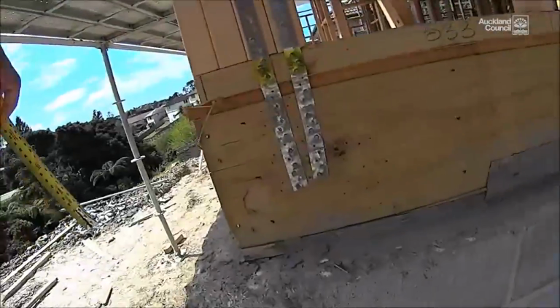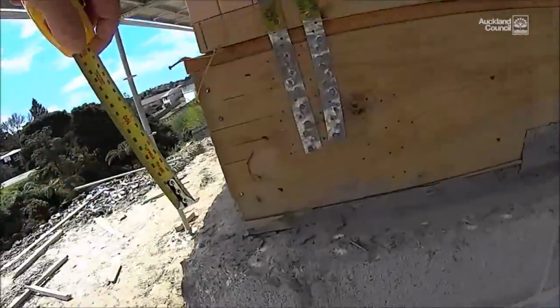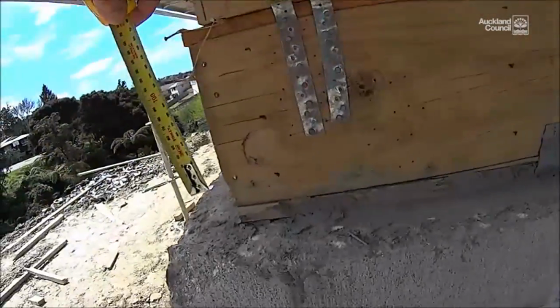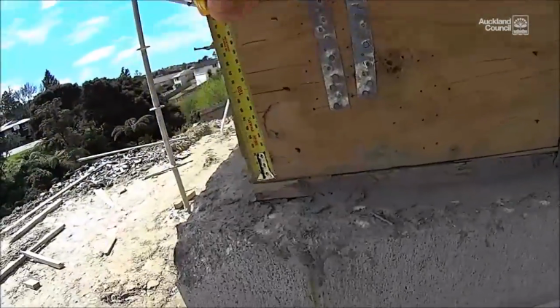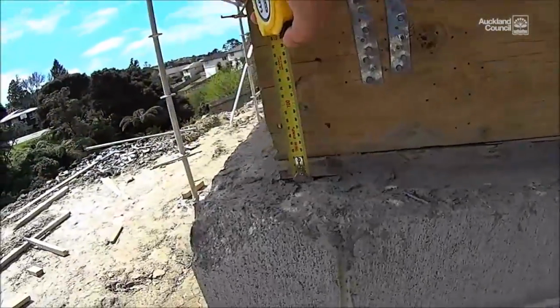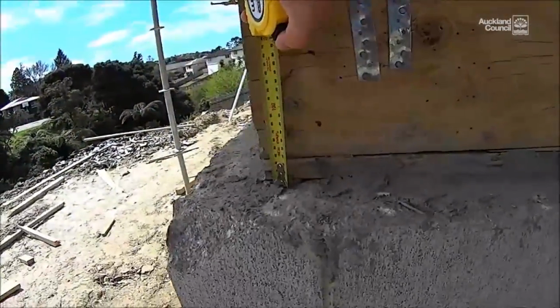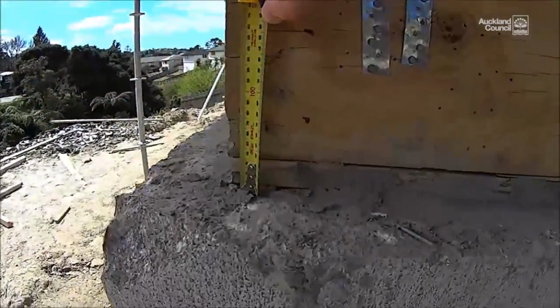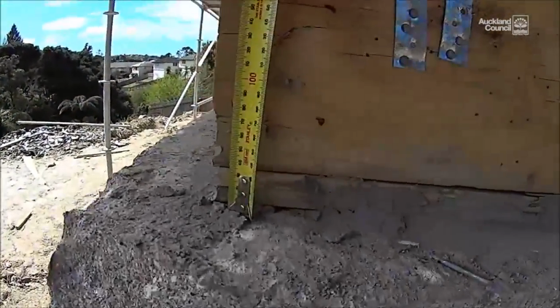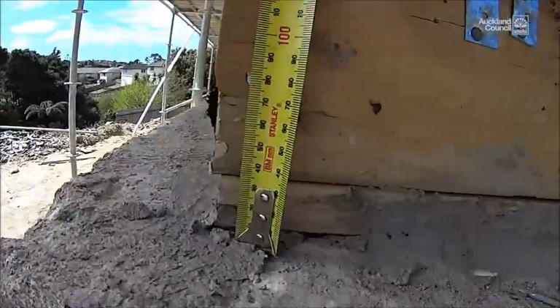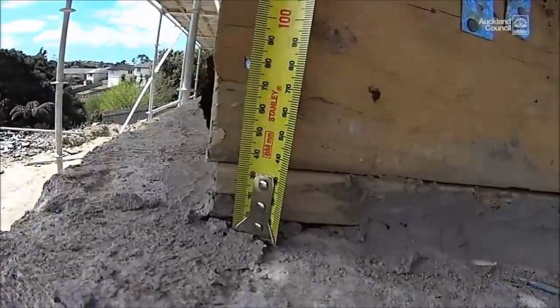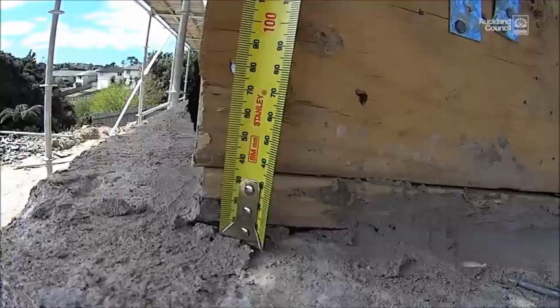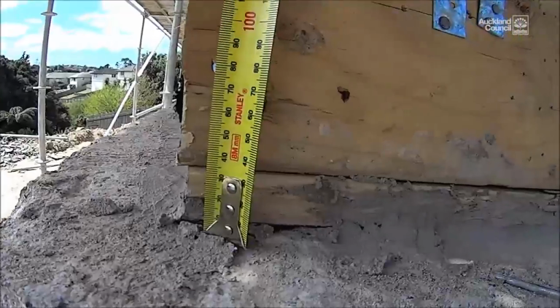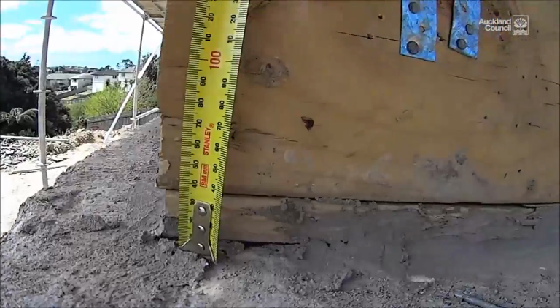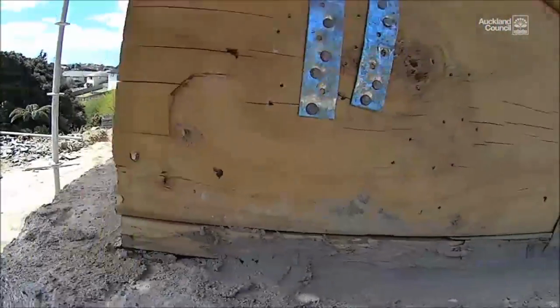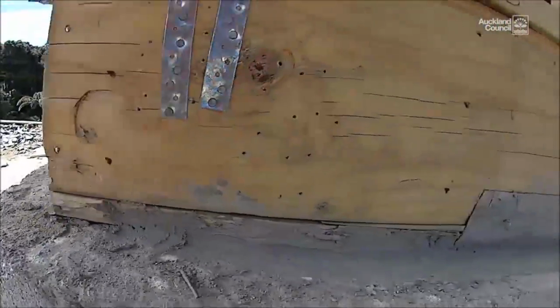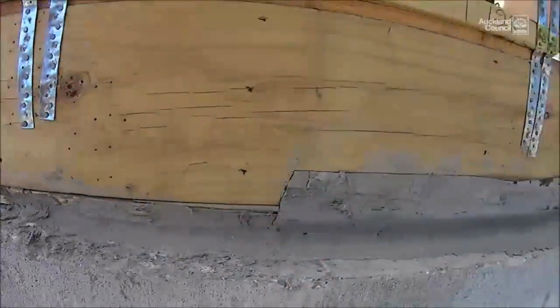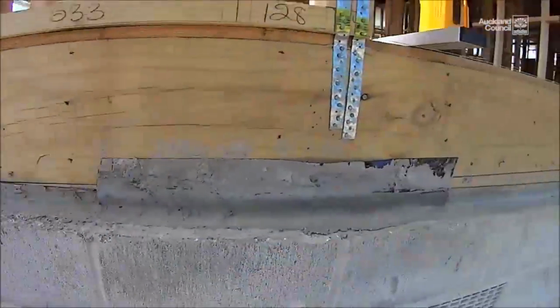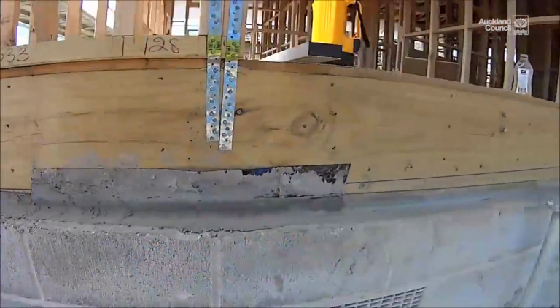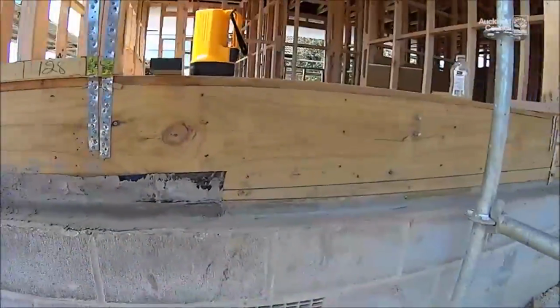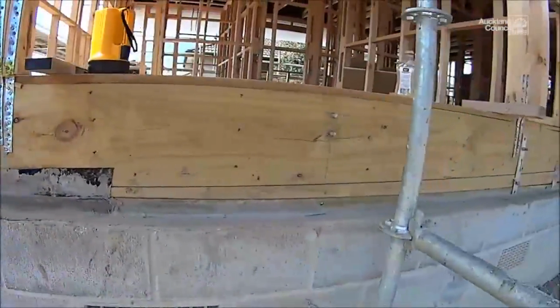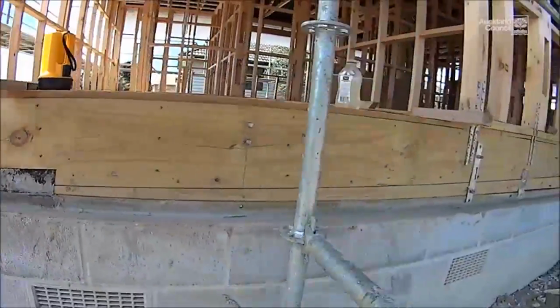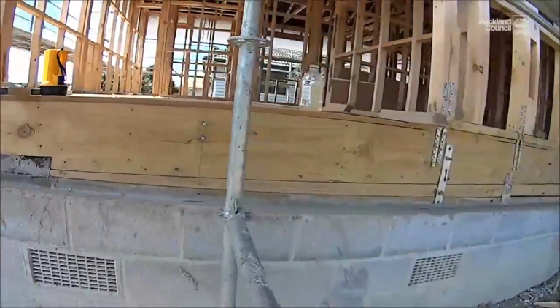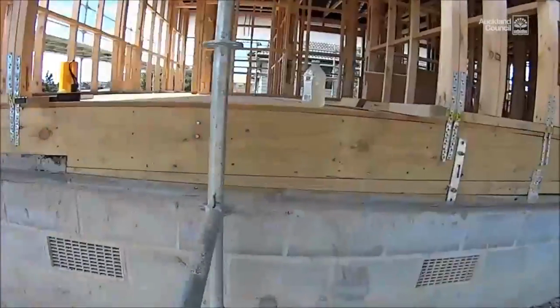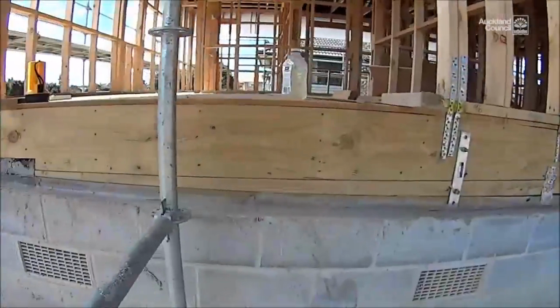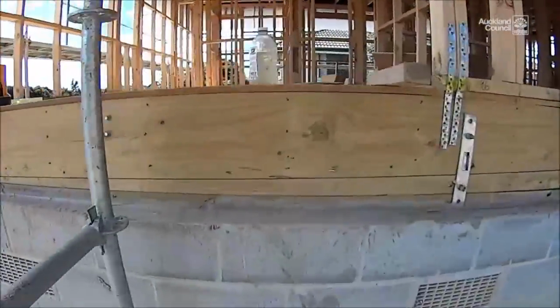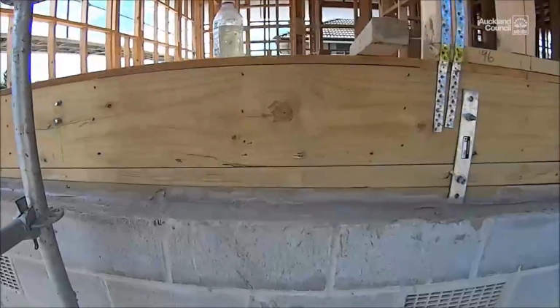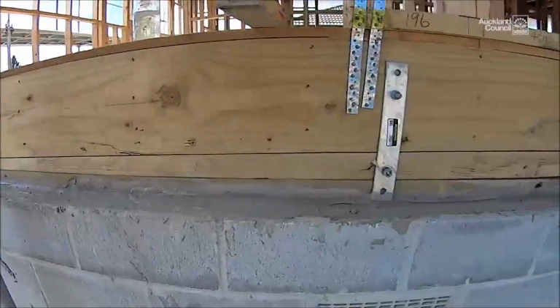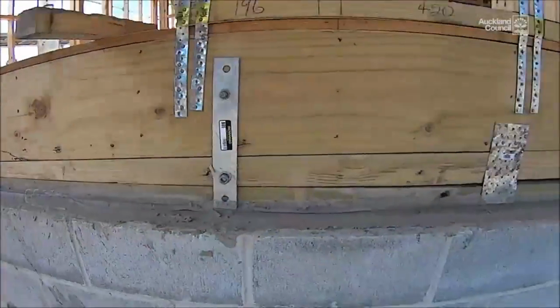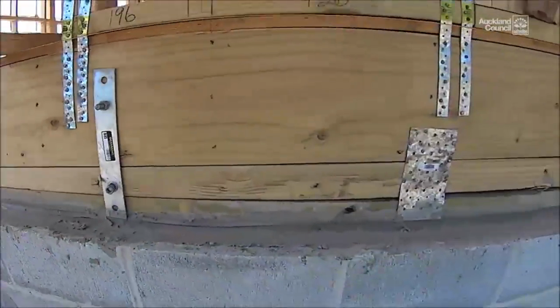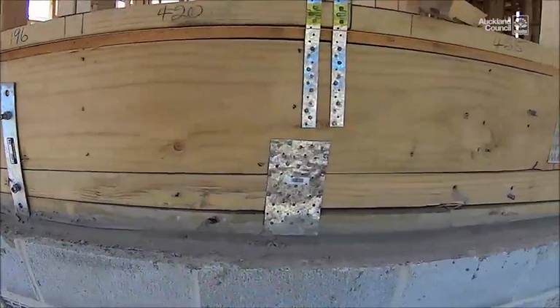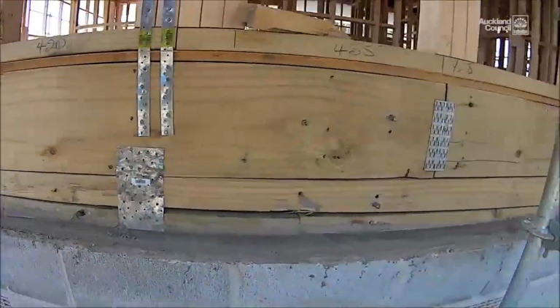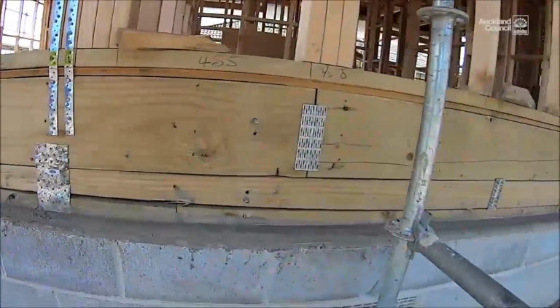On the other side of the building, this boundary joist is about 30 millimeters above the concrete block foundation wall at one end, and again the packer starts getting bigger as we move further up the building.